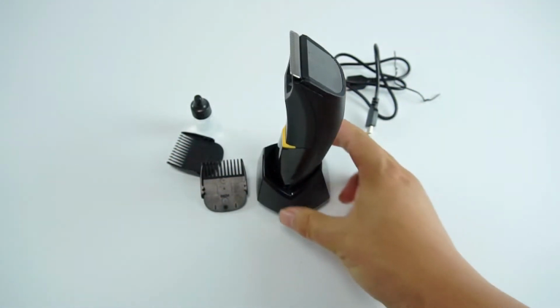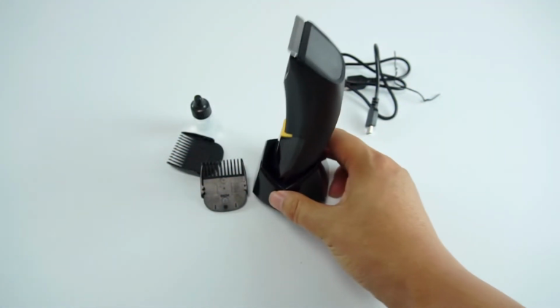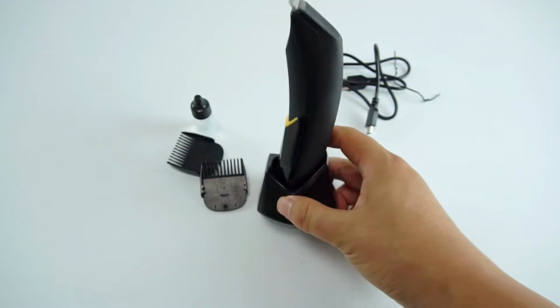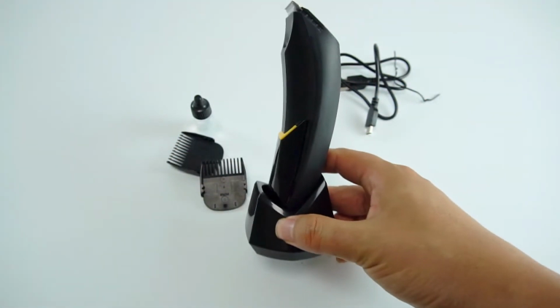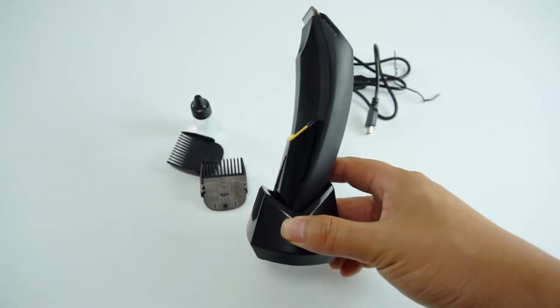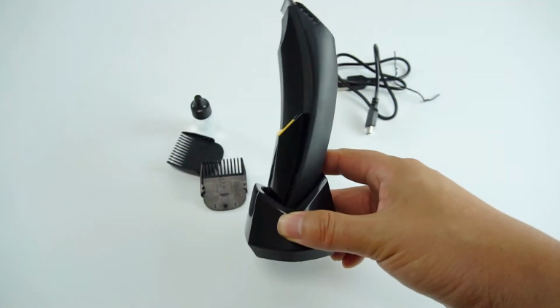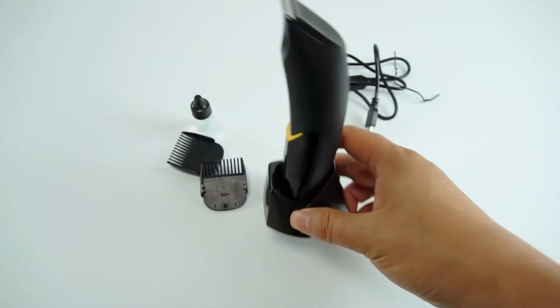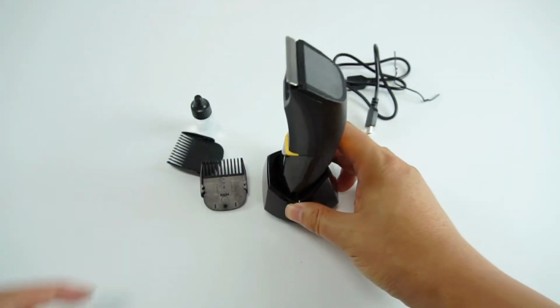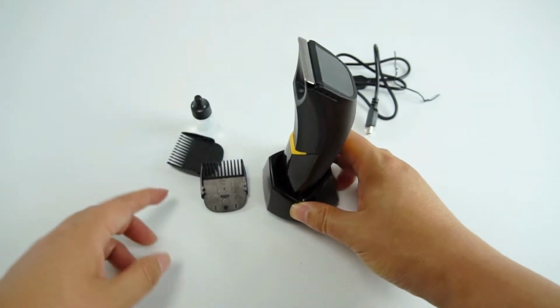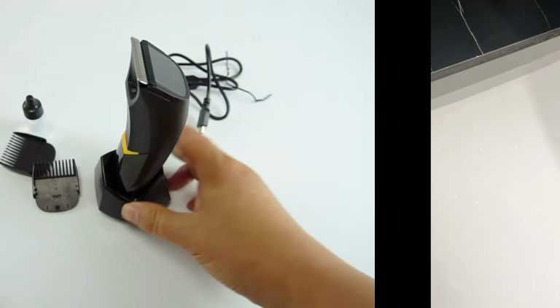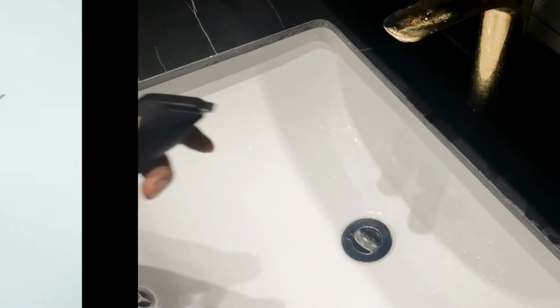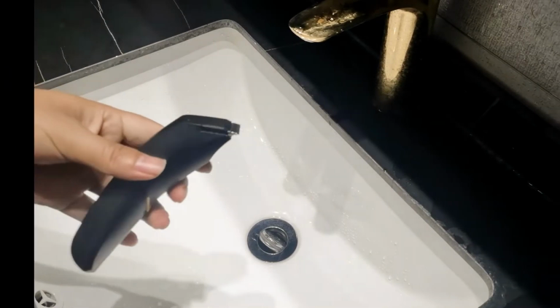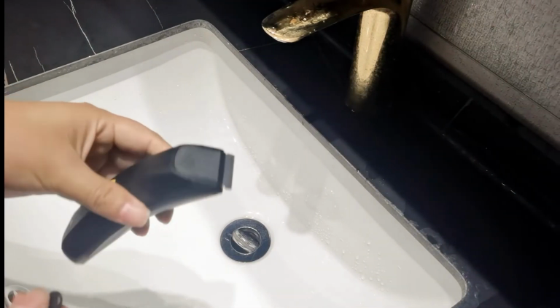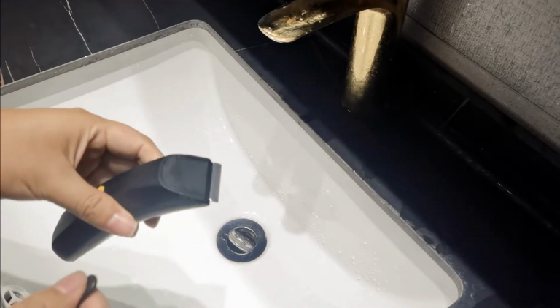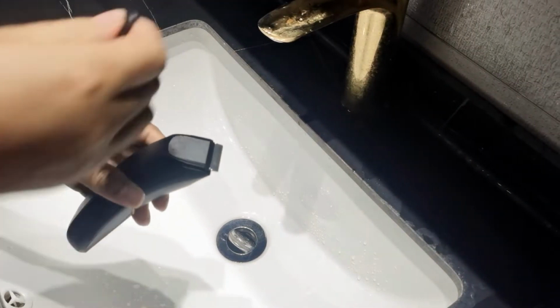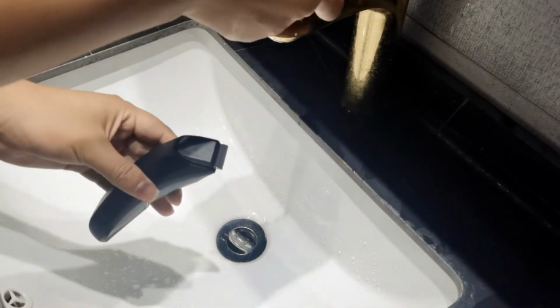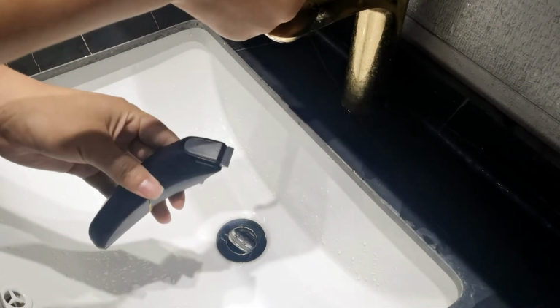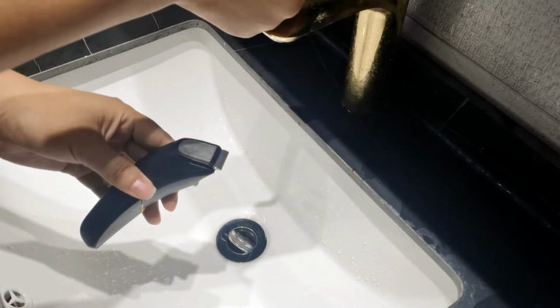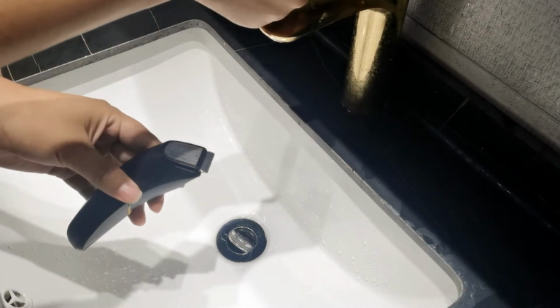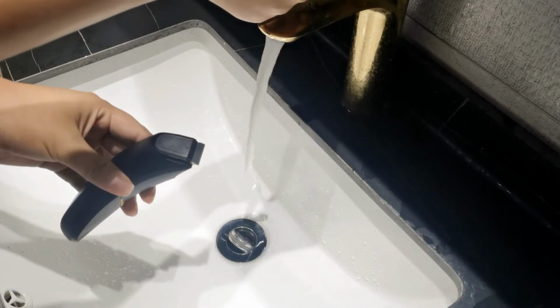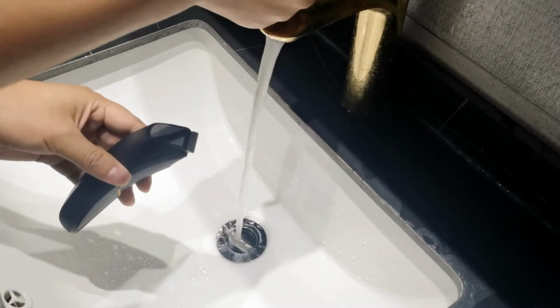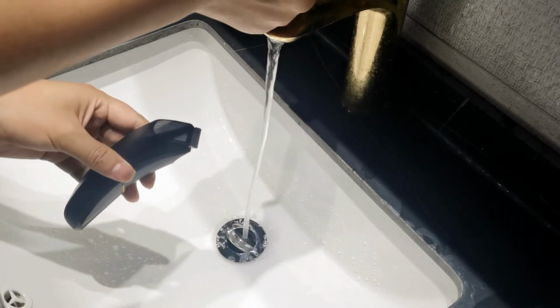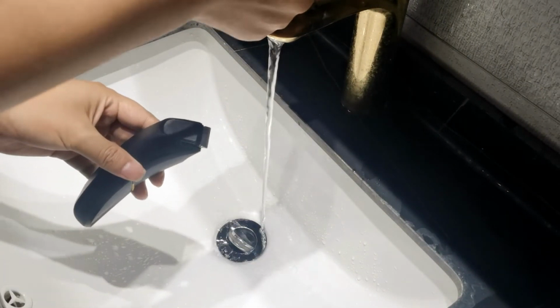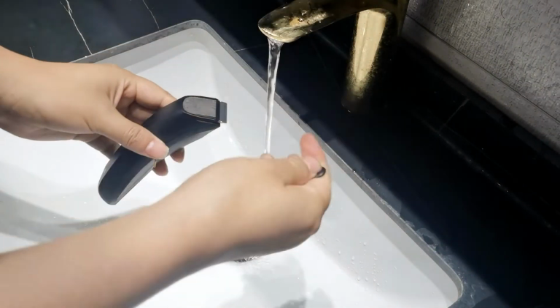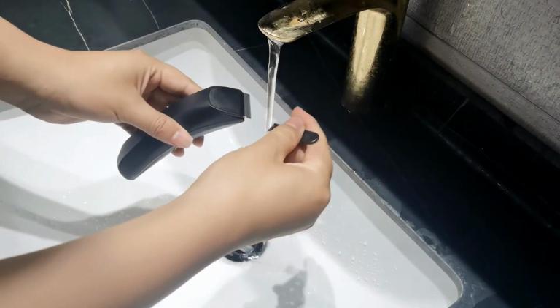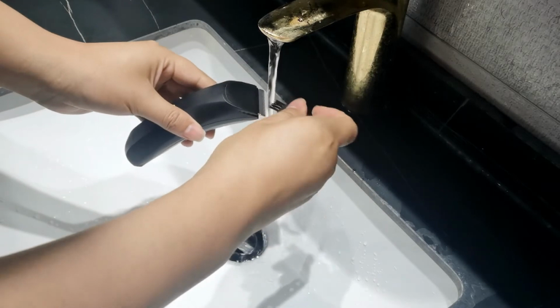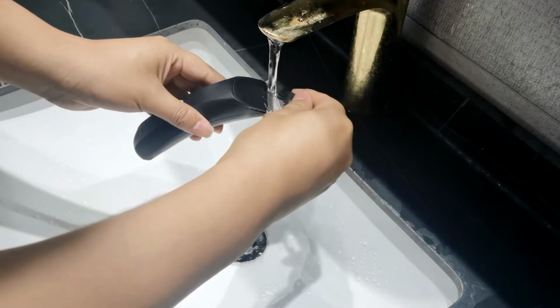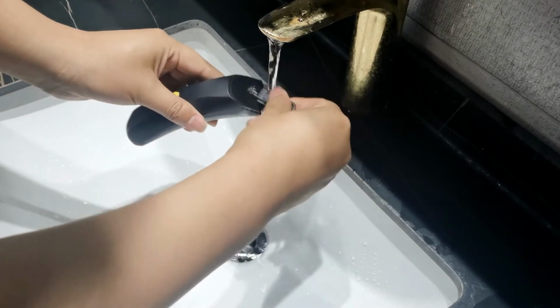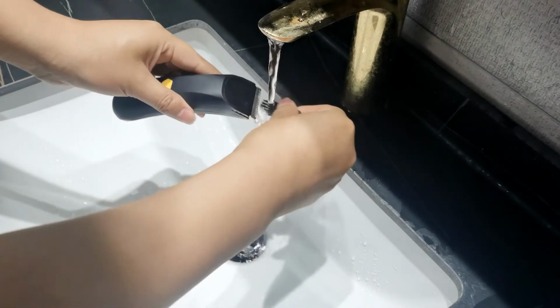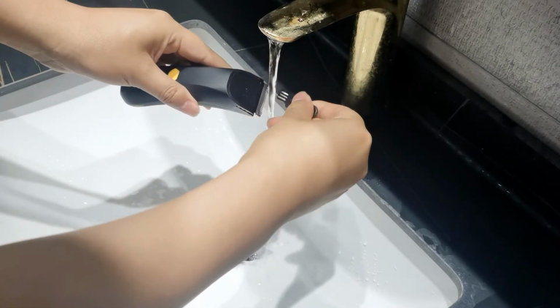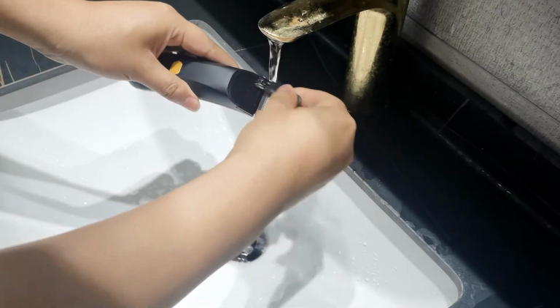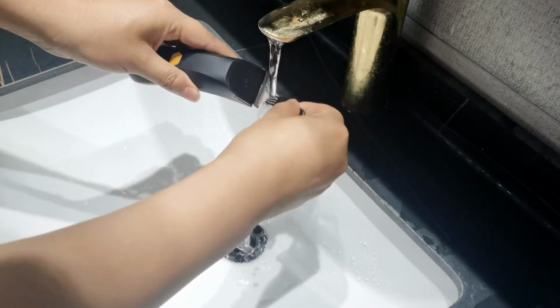Designed with a special place for the base, making it beautiful and elegant. The waterproof design allows you to directly rinse the blade with water, which is very convenient.